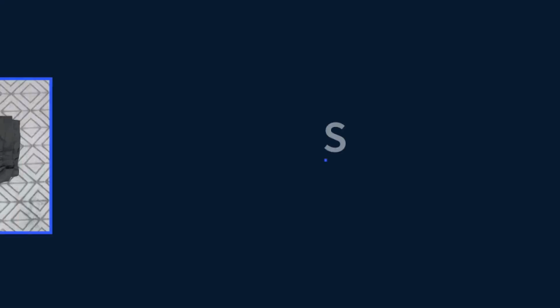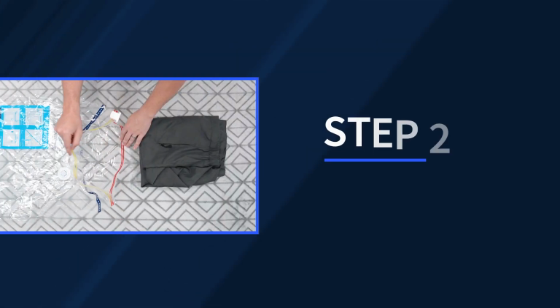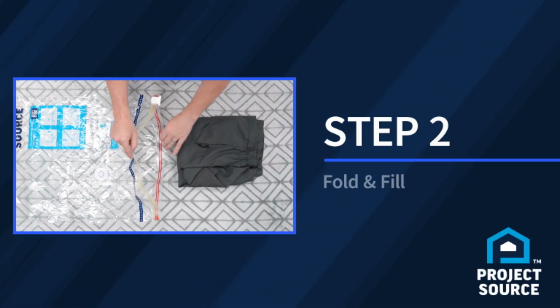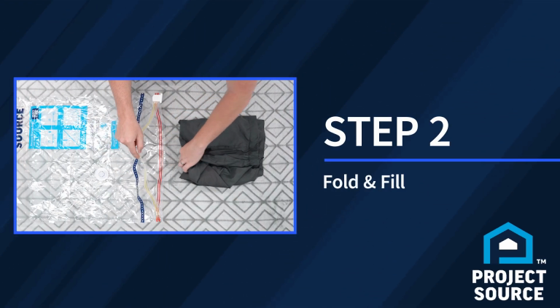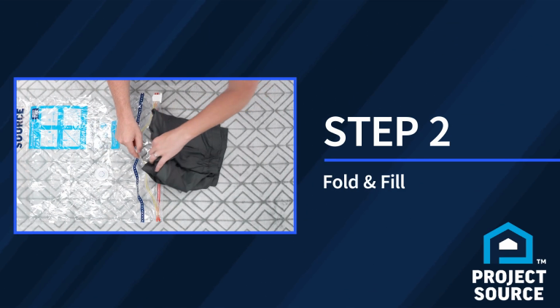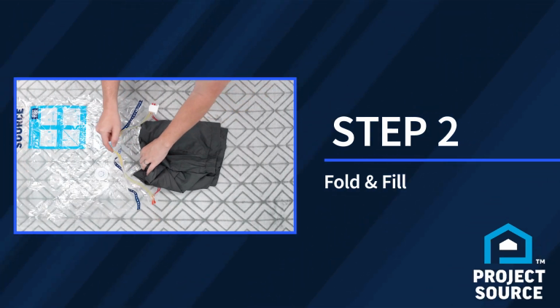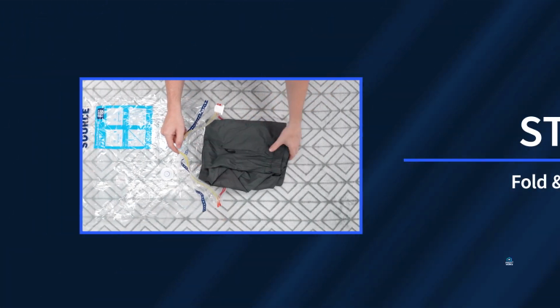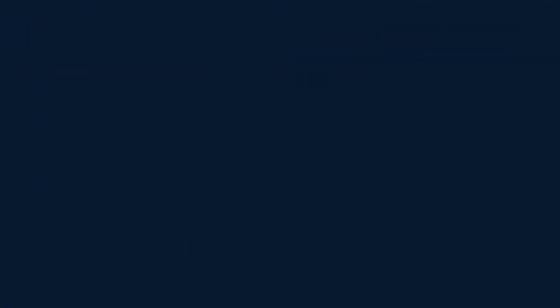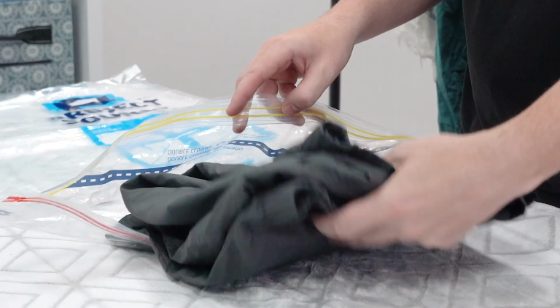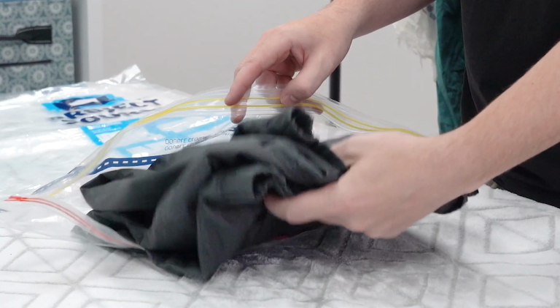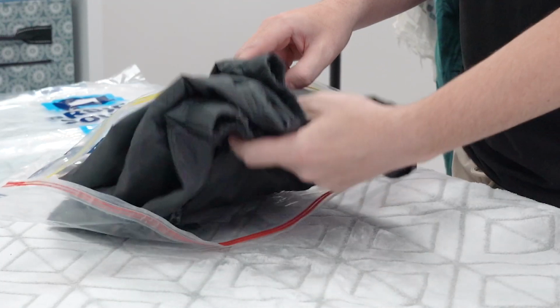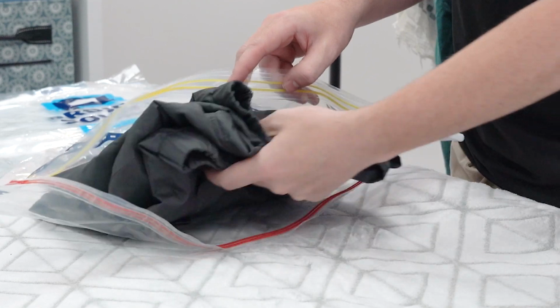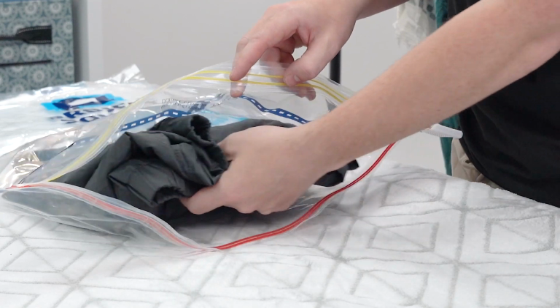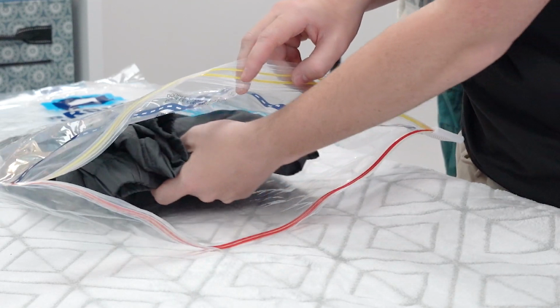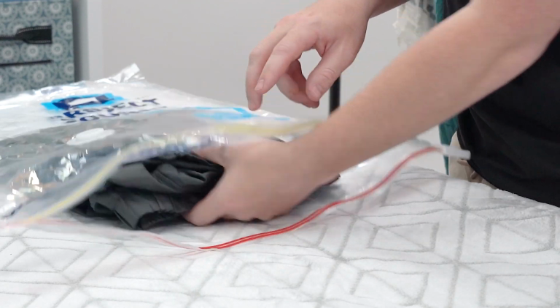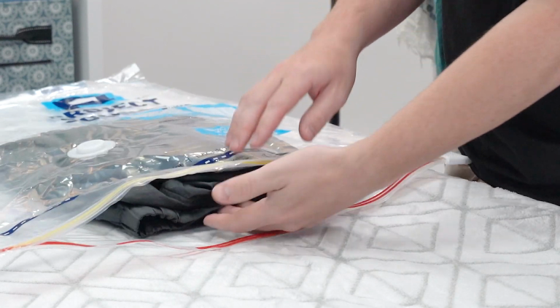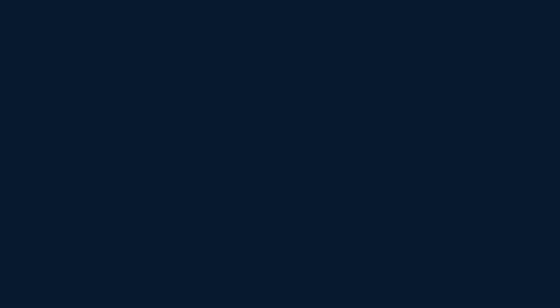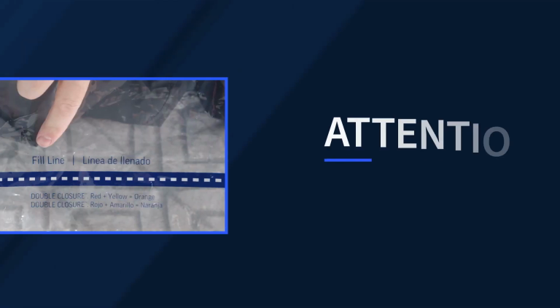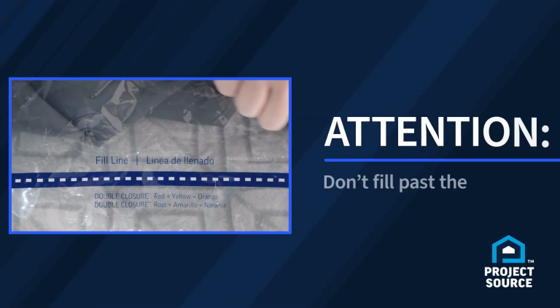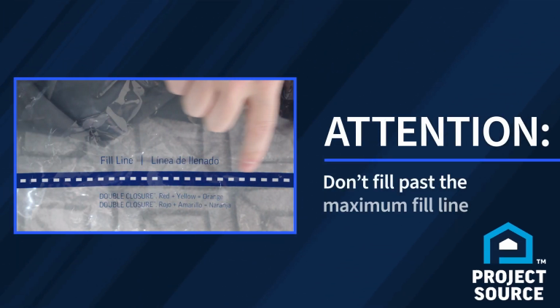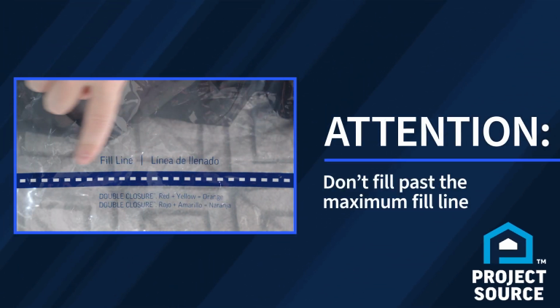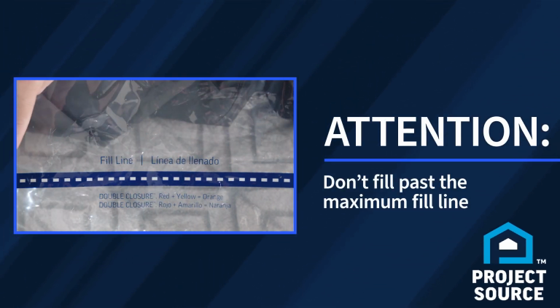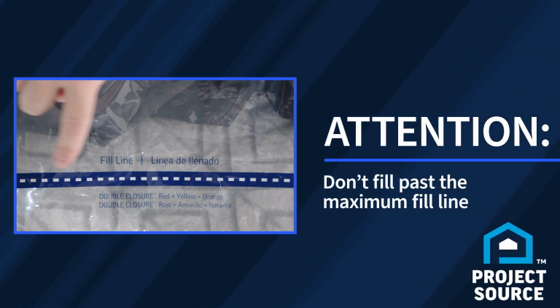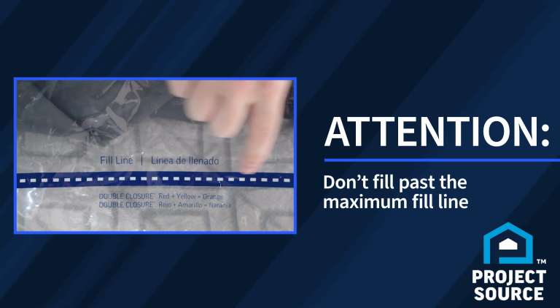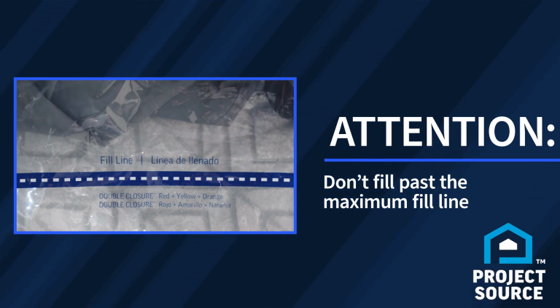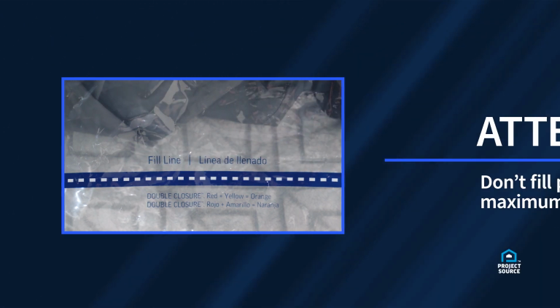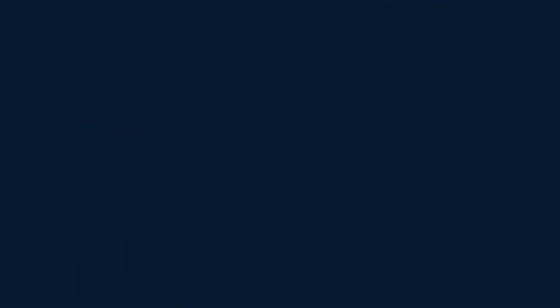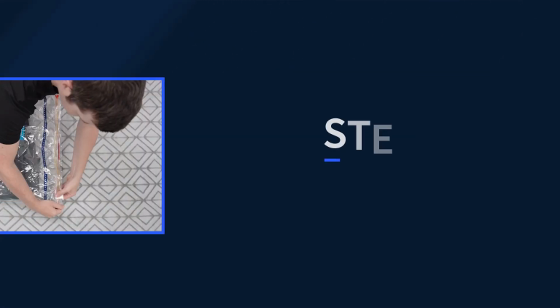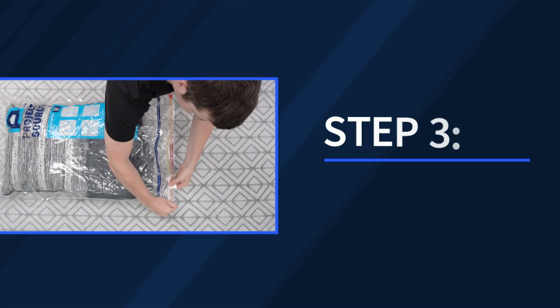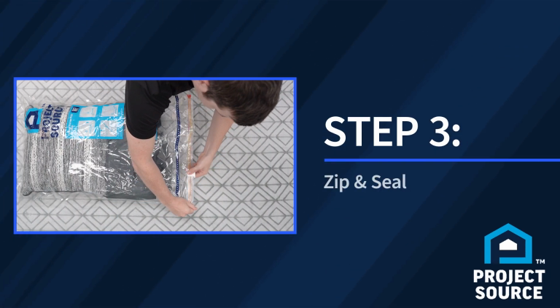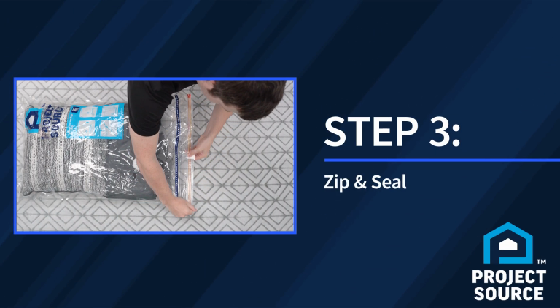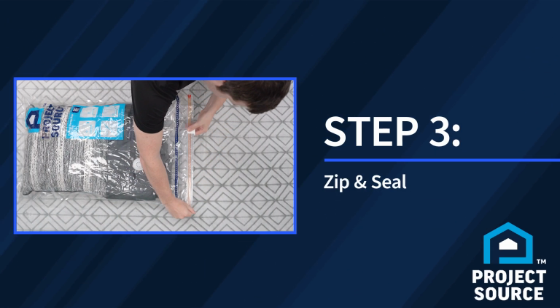Step two: now pack your folded or rolled clean and dry items into the bag one at a time. Be sure when packing the bag to not fill beyond the maximum fill line. Now you're ready to zip and seal.